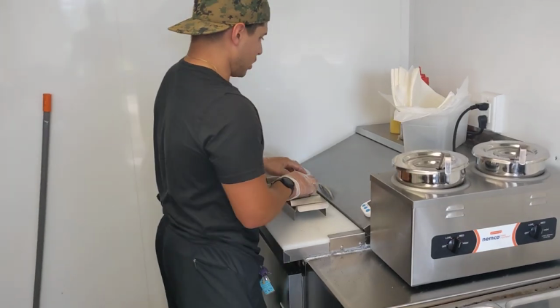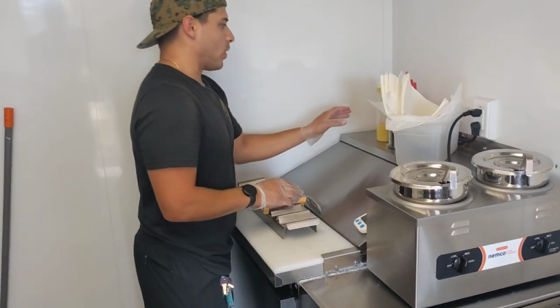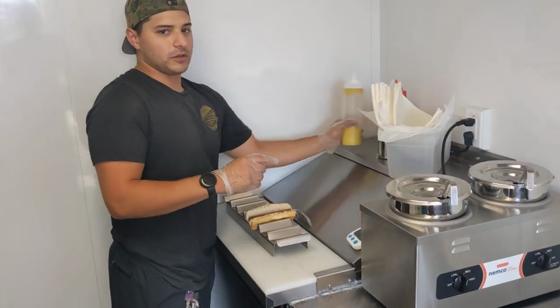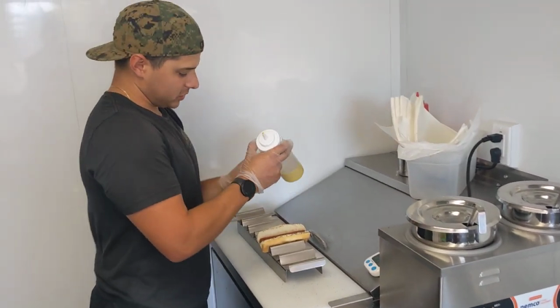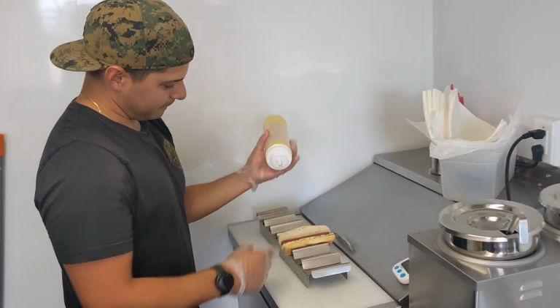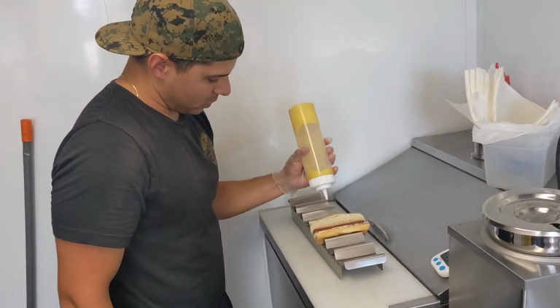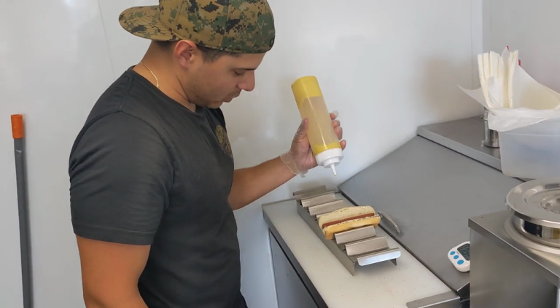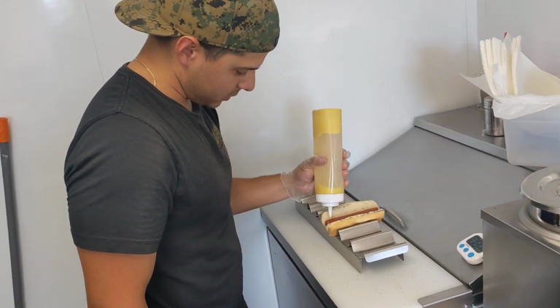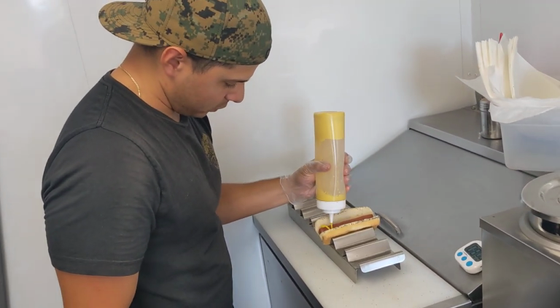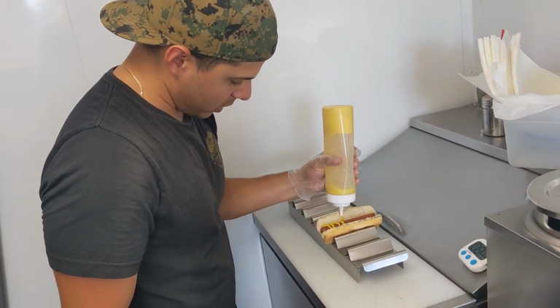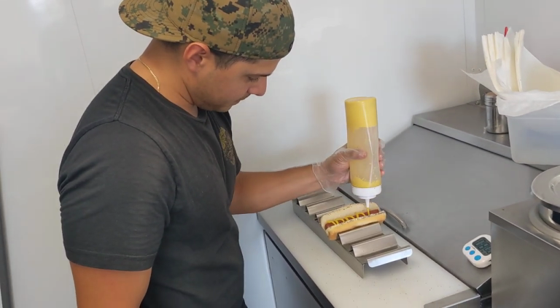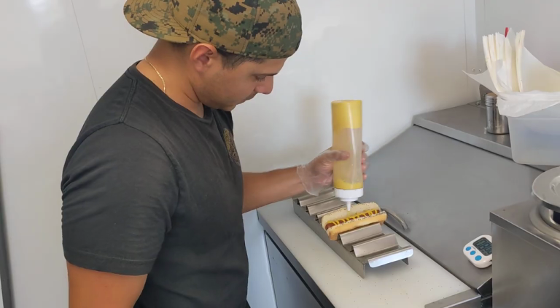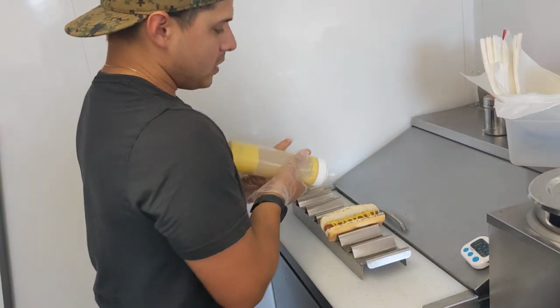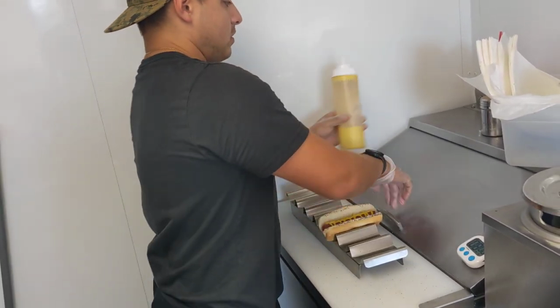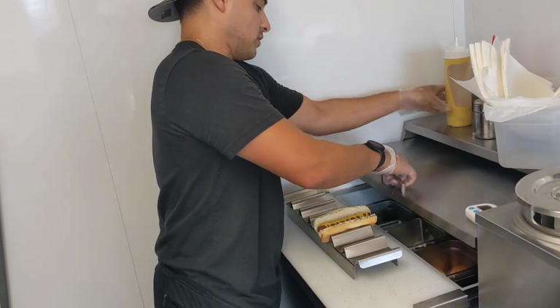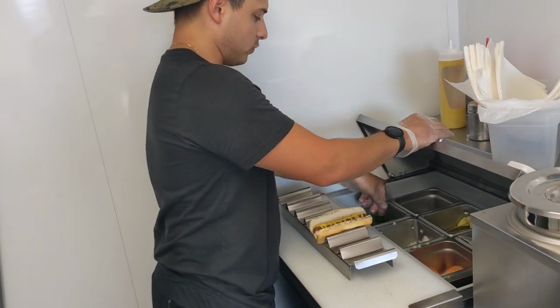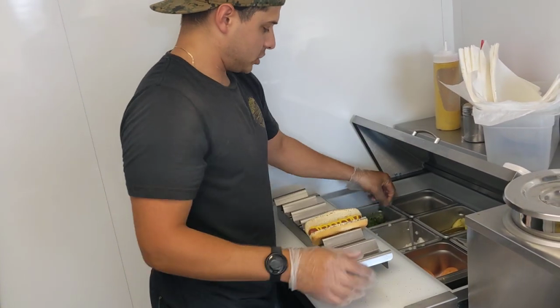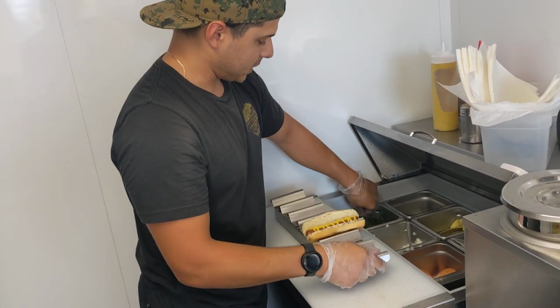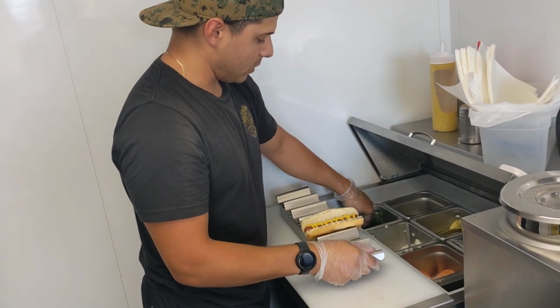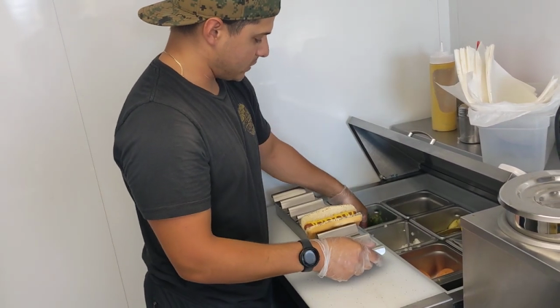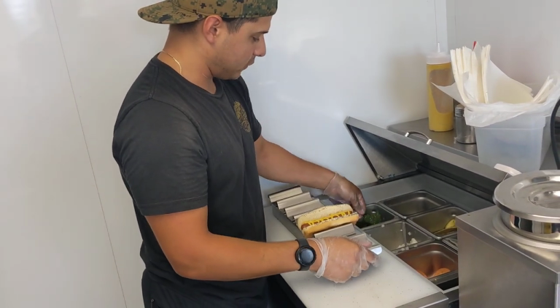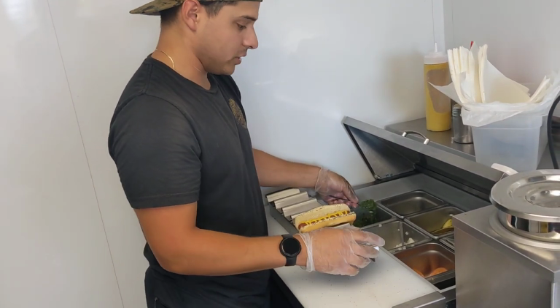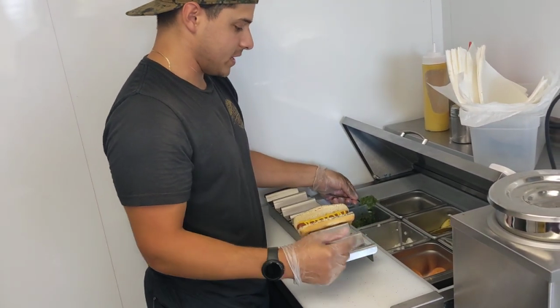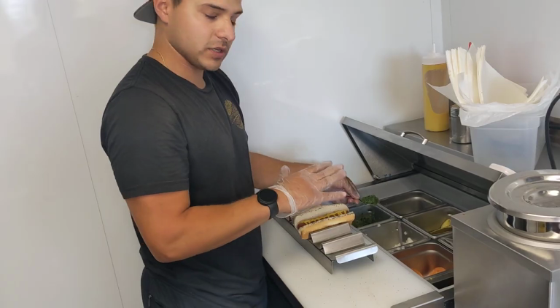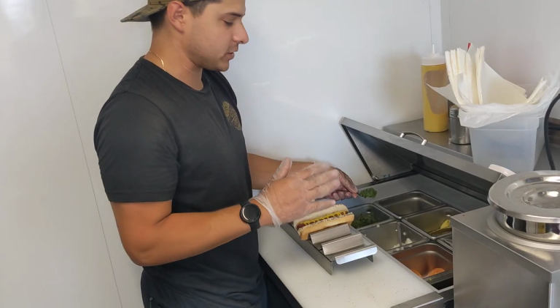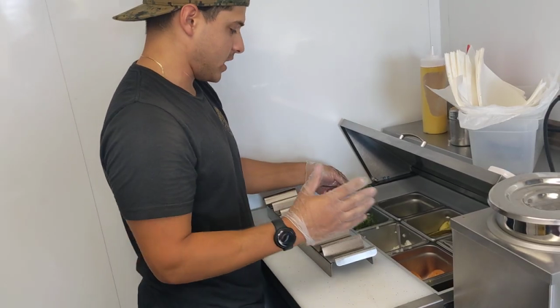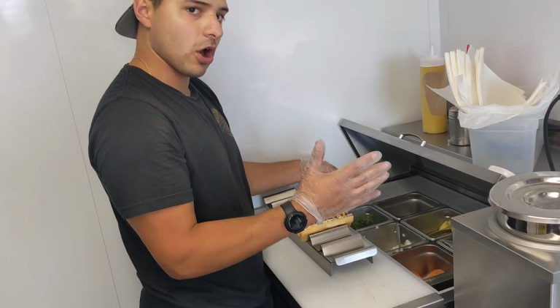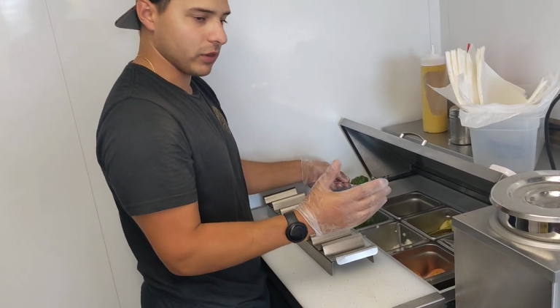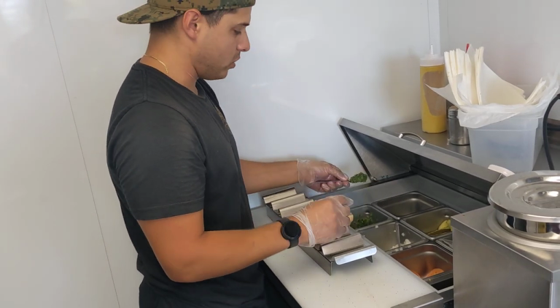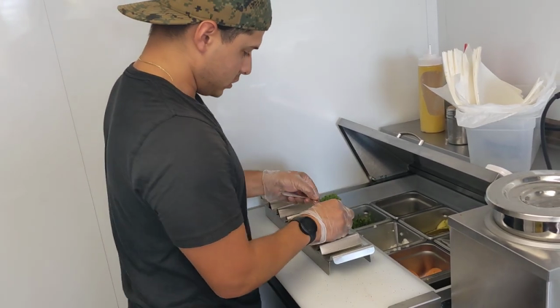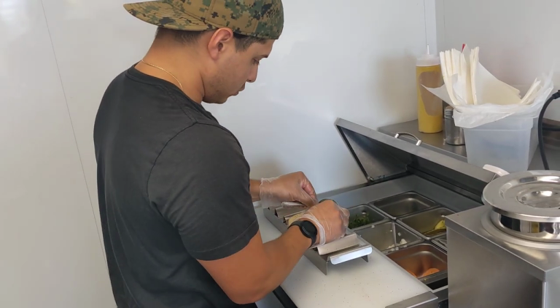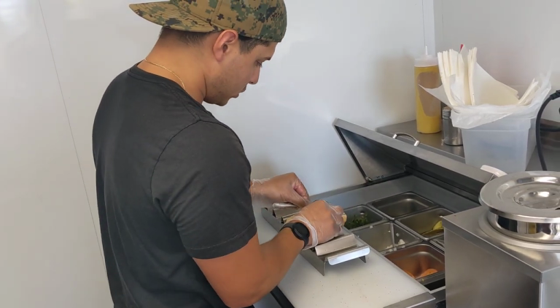We're going to put the wet toppings first. We're going to start with the mustard. Then we go with relish. The reason why we do the wet toppings first is so the dry toppings can stick to it — it kind of keeps it all together like glue. So then we're going to do the relish.